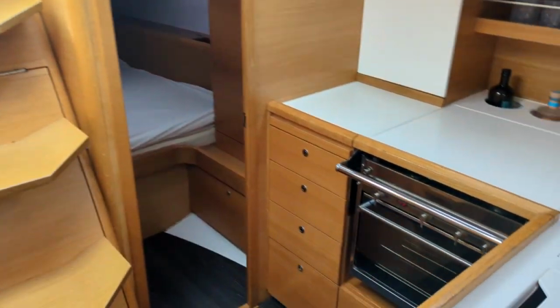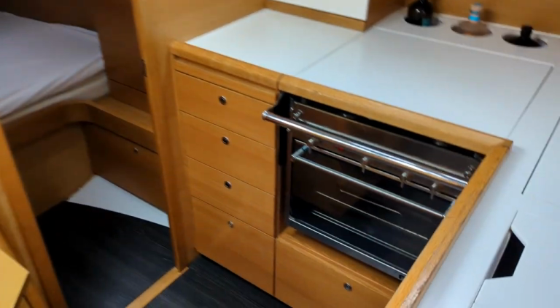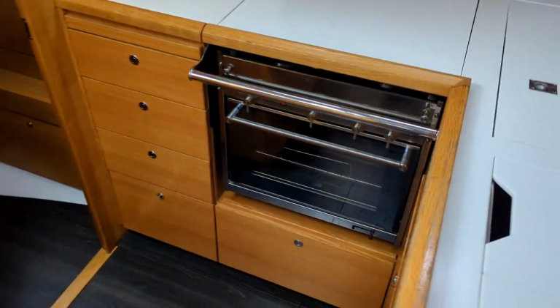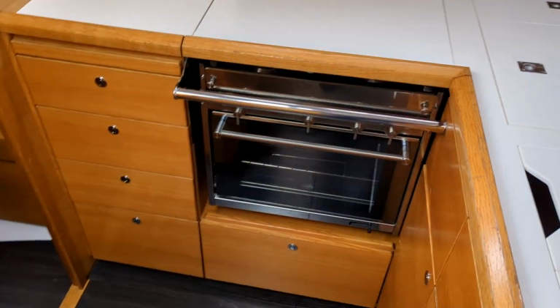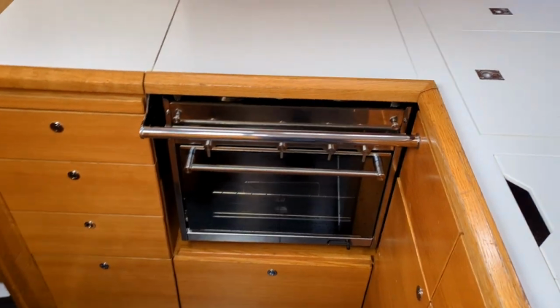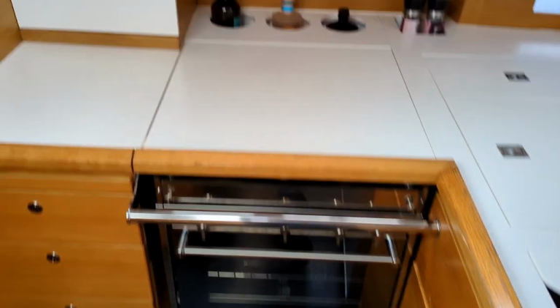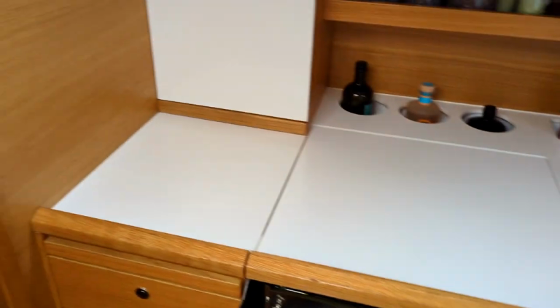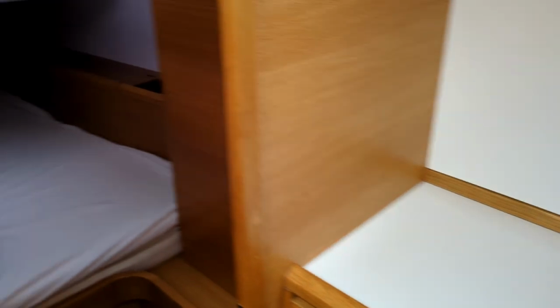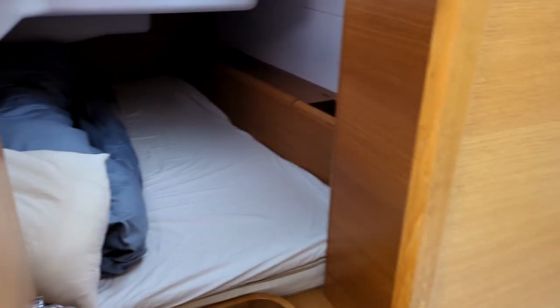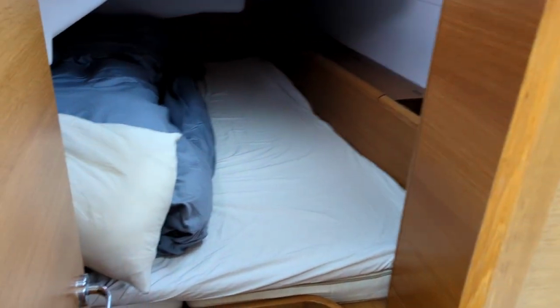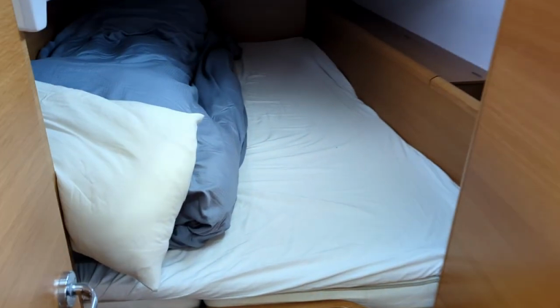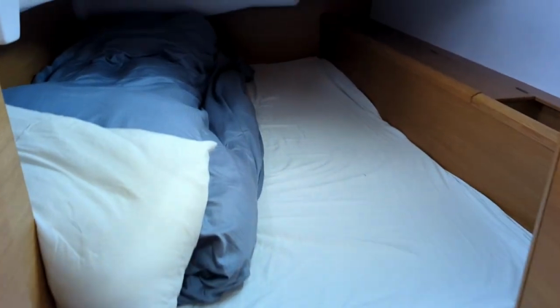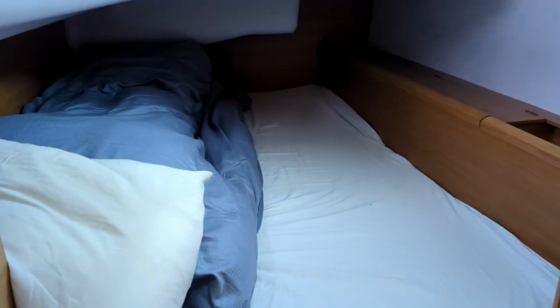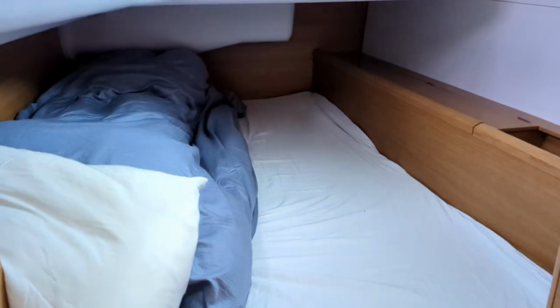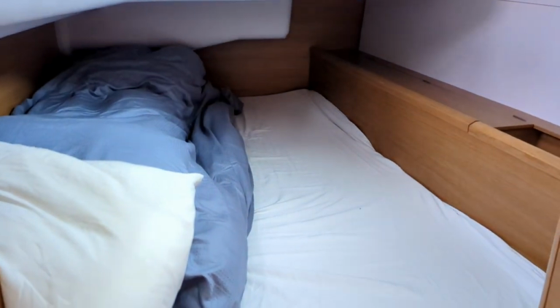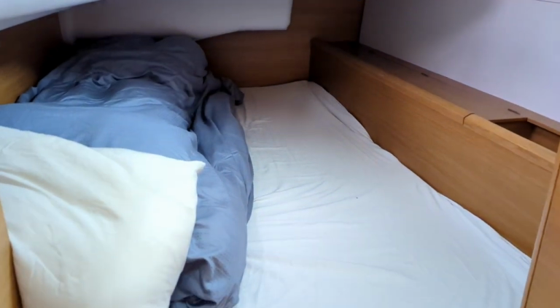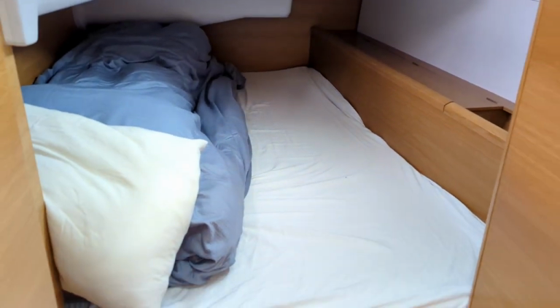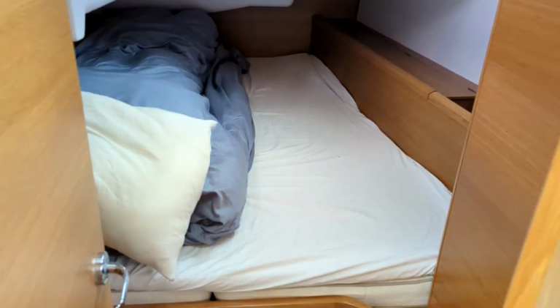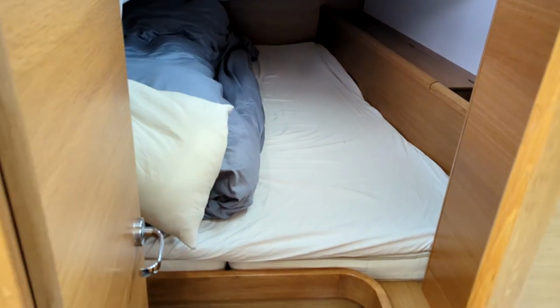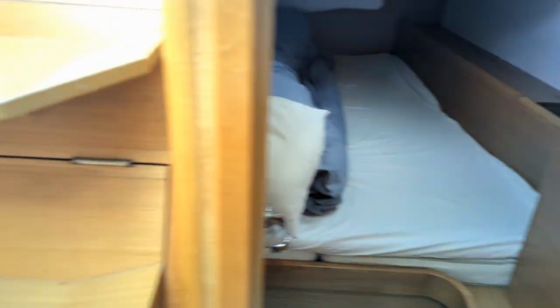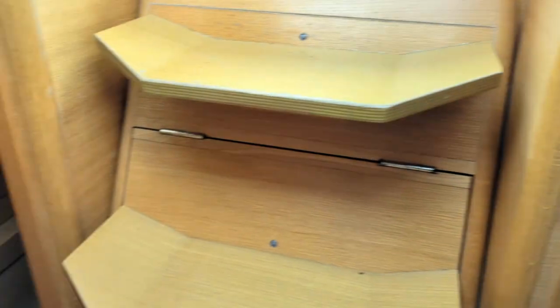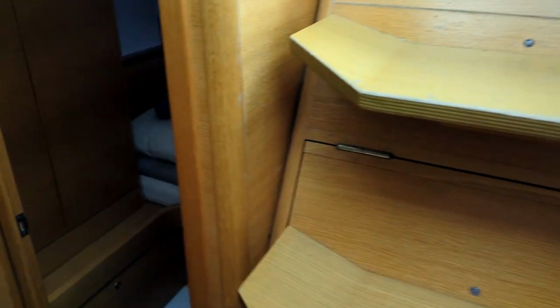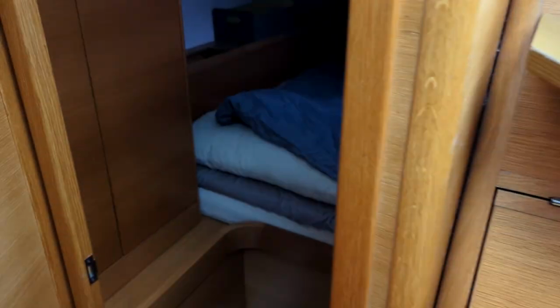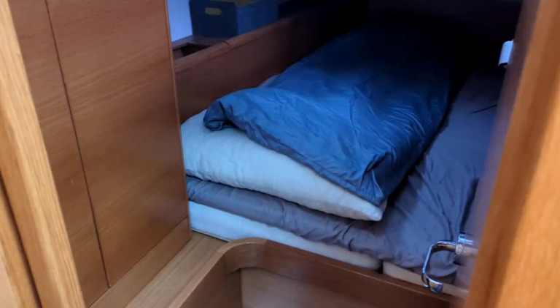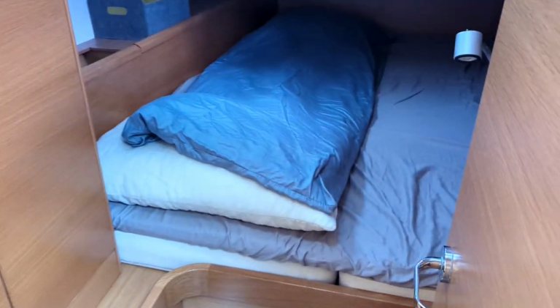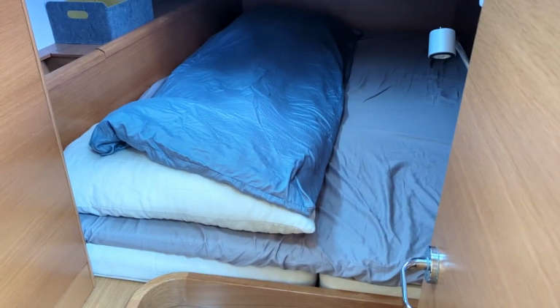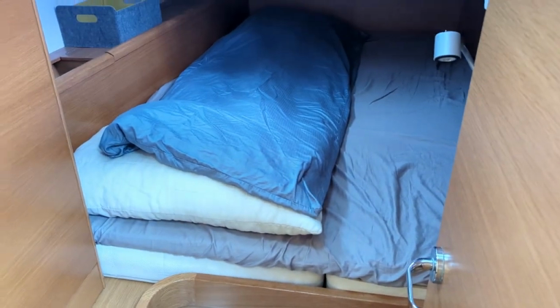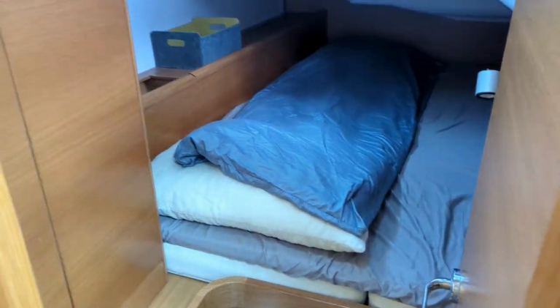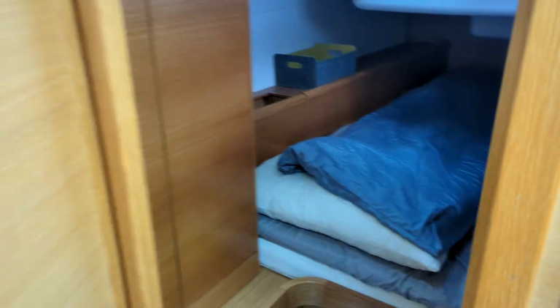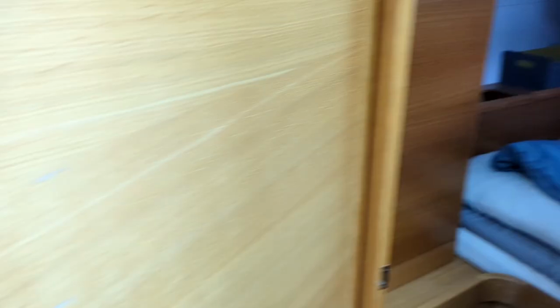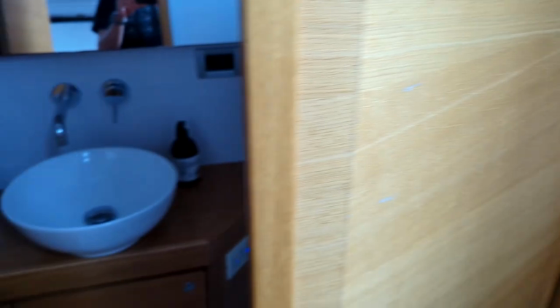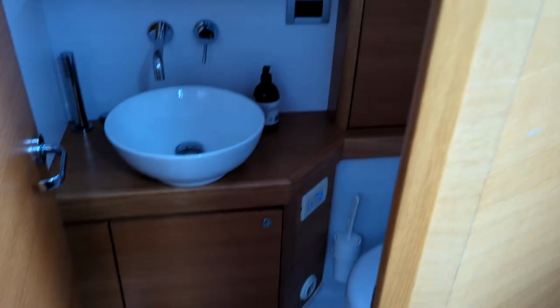The stove is from 2021, and the aft cabins you have here — there are two of those, twin beds, and the aft toilet.